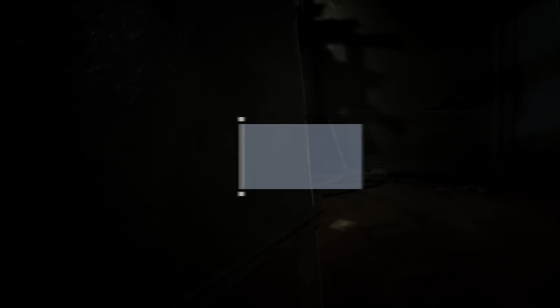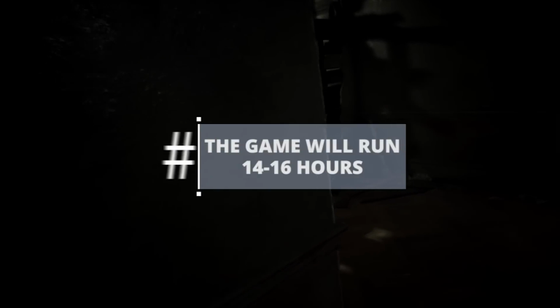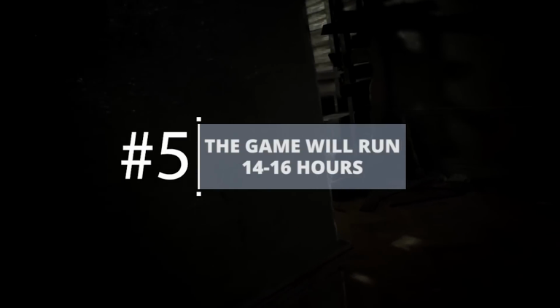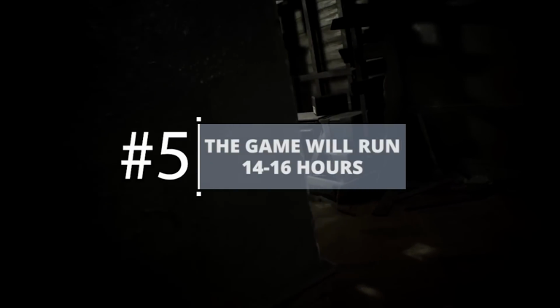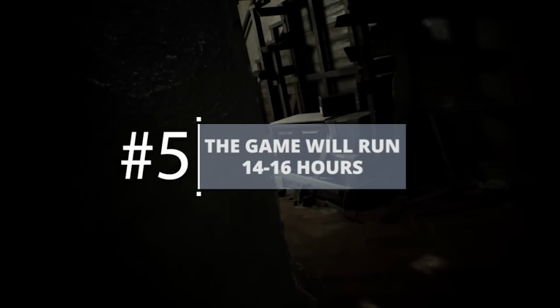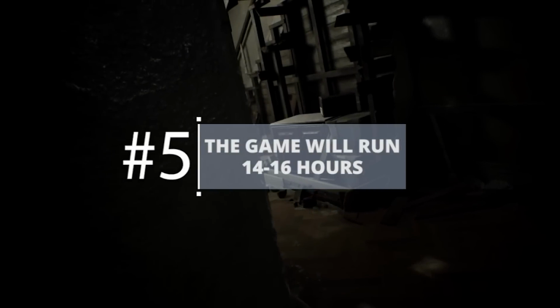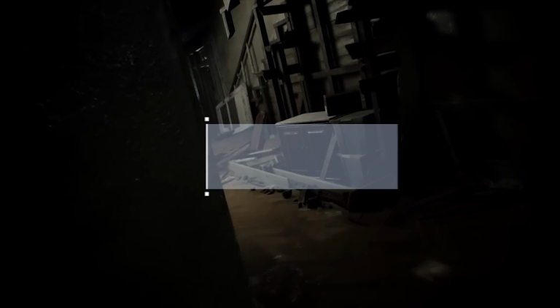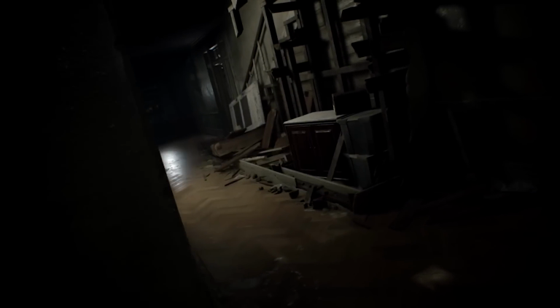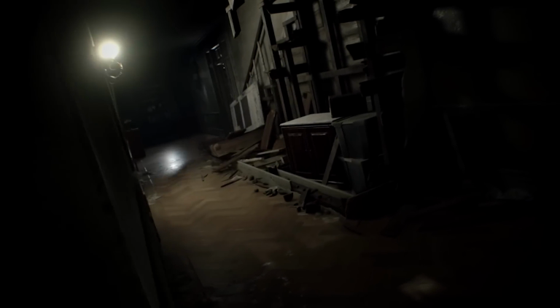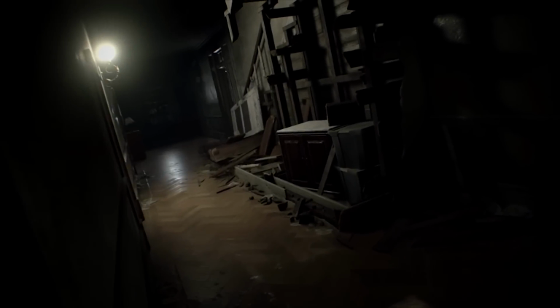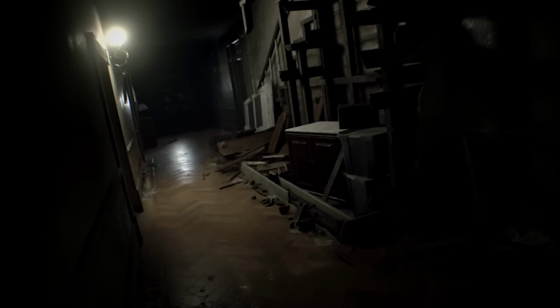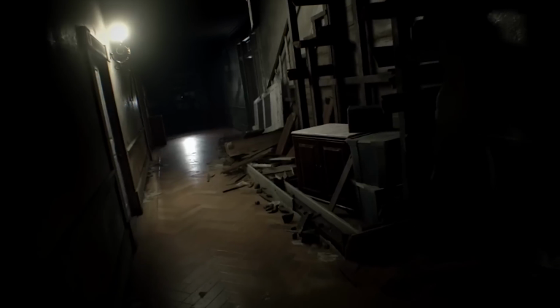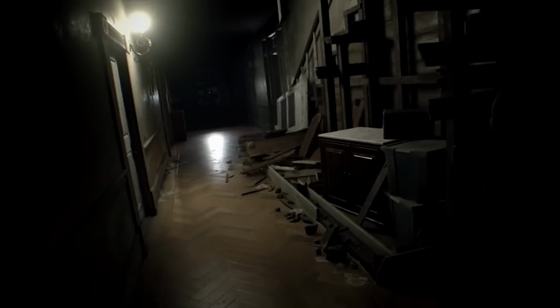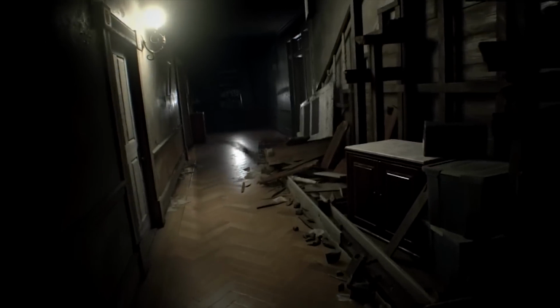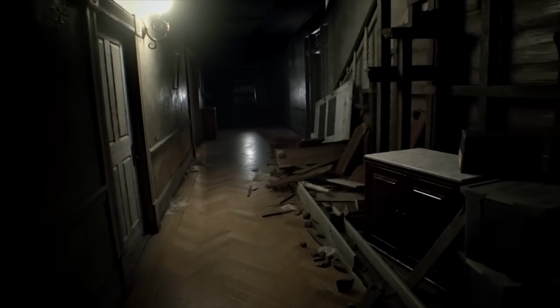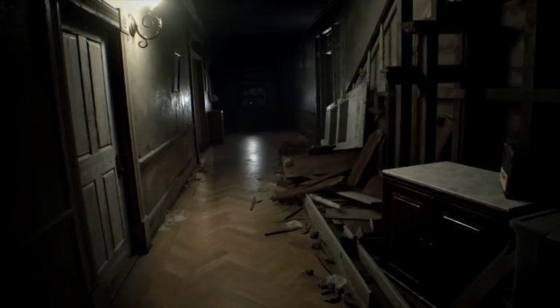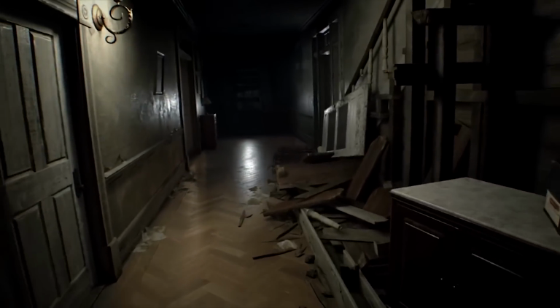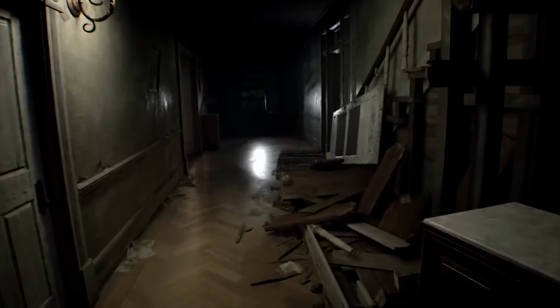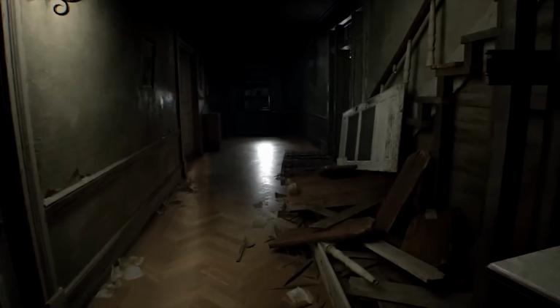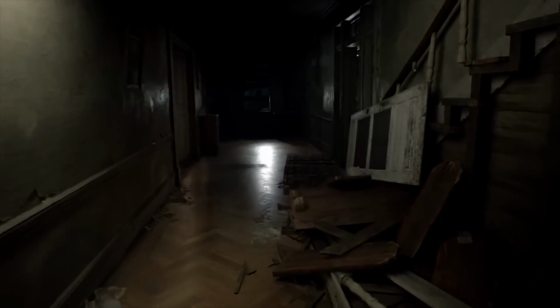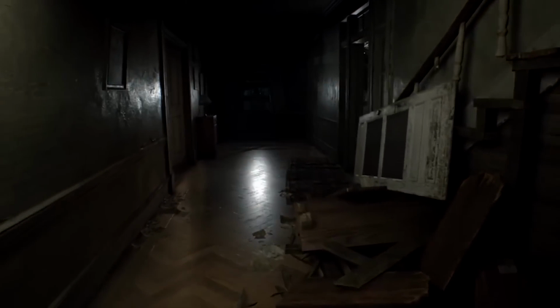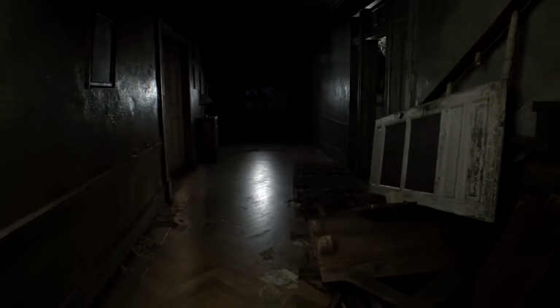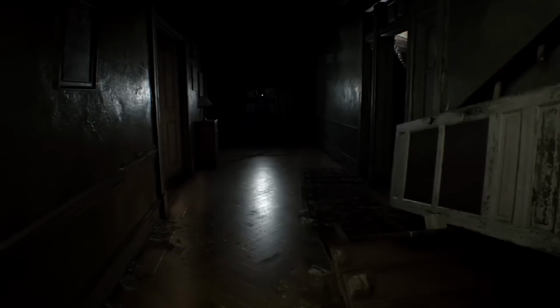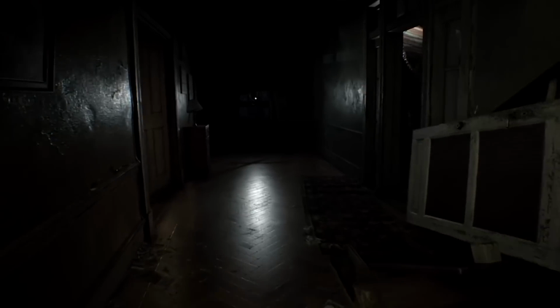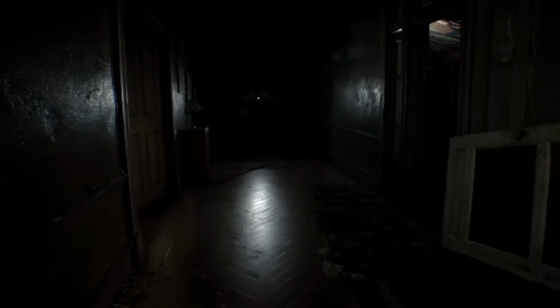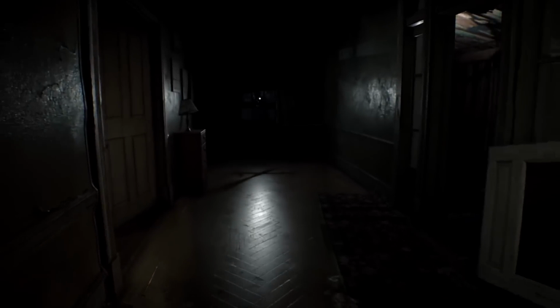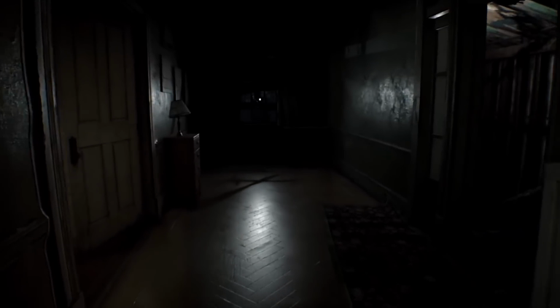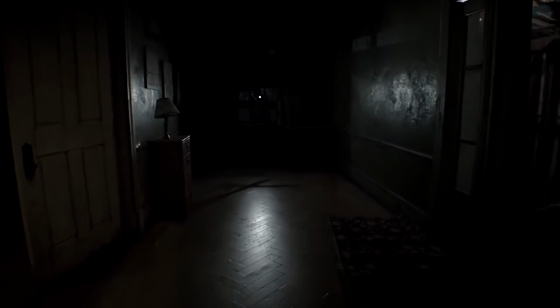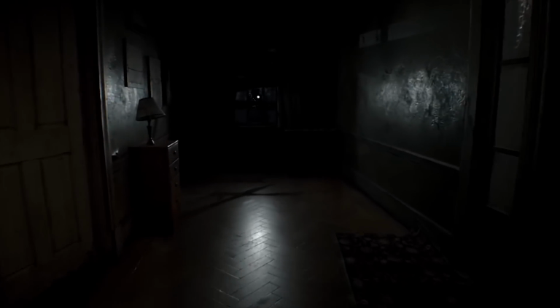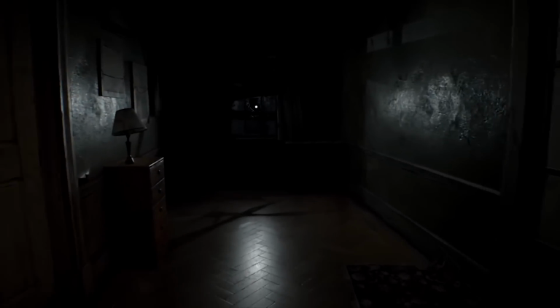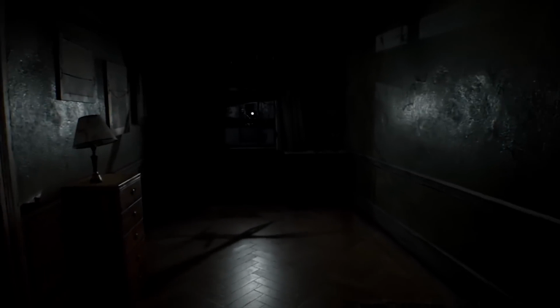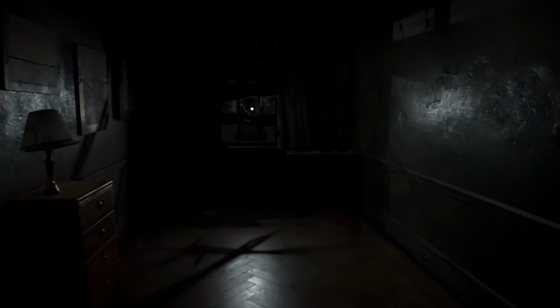The game will run 14 to 16 hours. Resident Evil 7 seems like it will run for a good length — not so short that you're left wondering why you paid so much, and not so long that it grows repetitive, boring, or predictable.